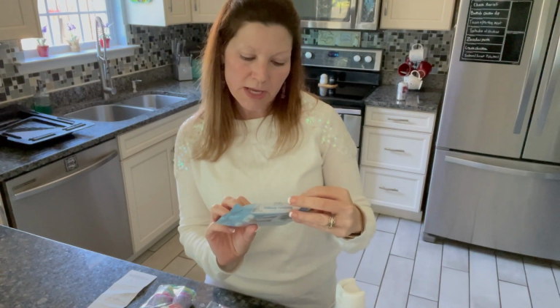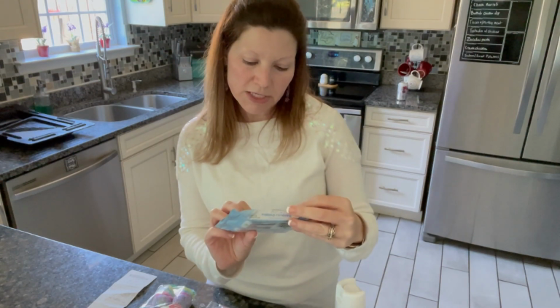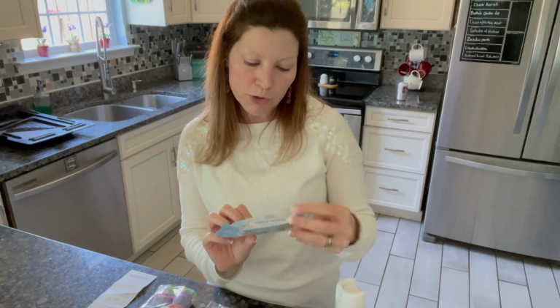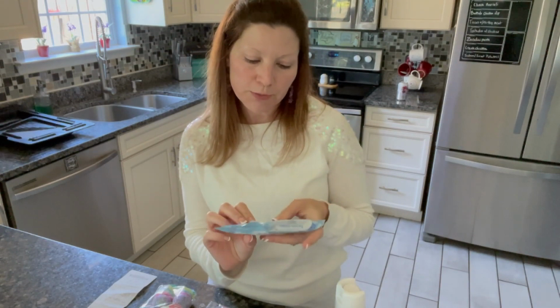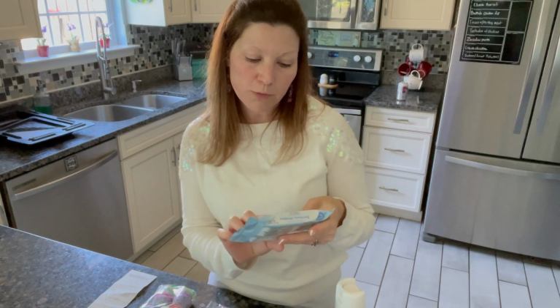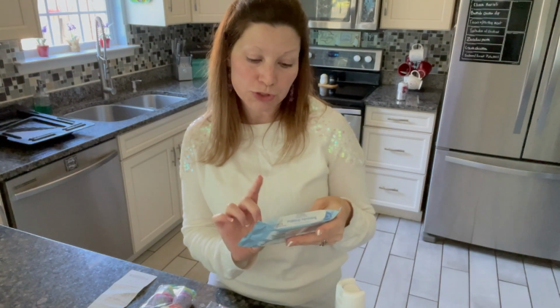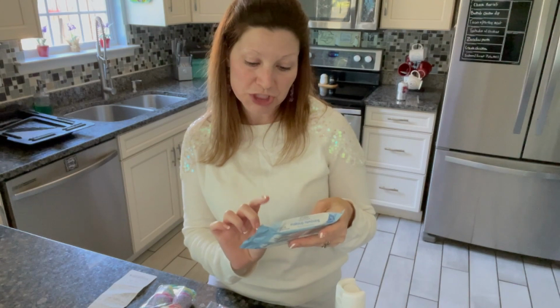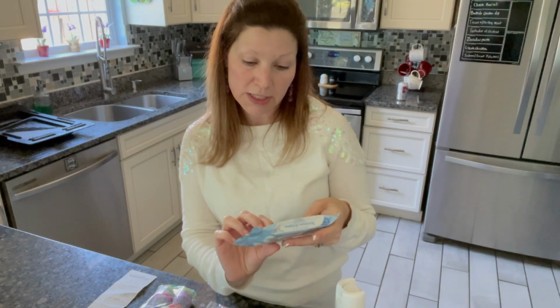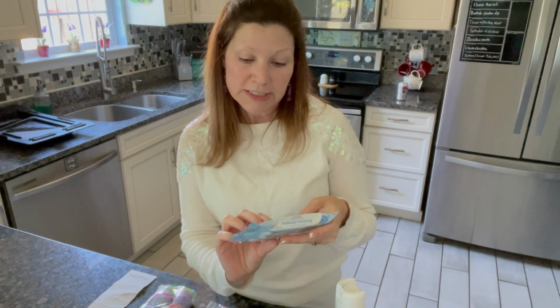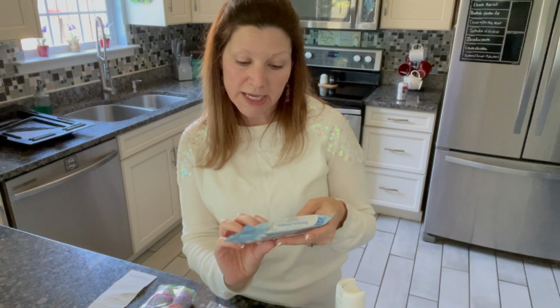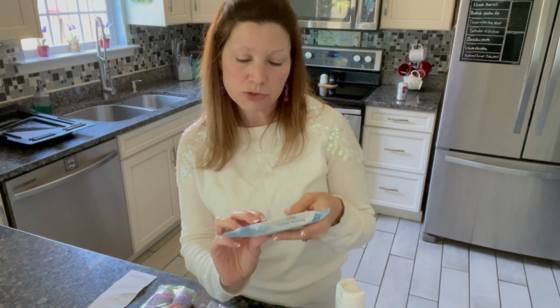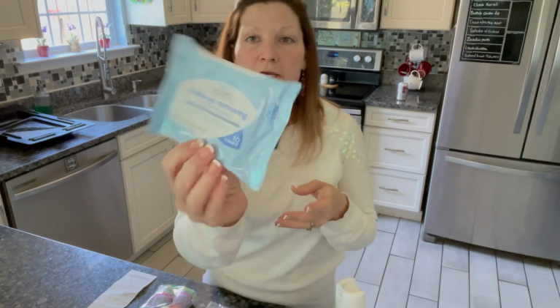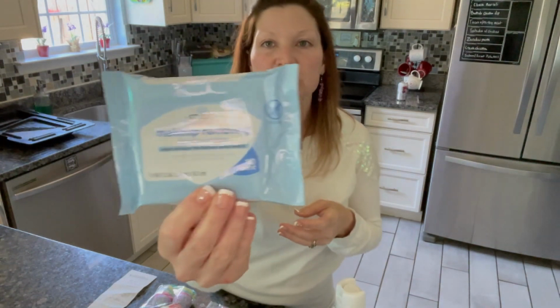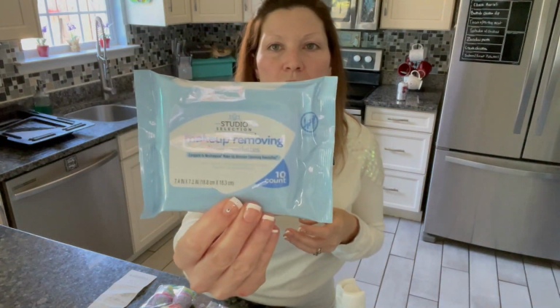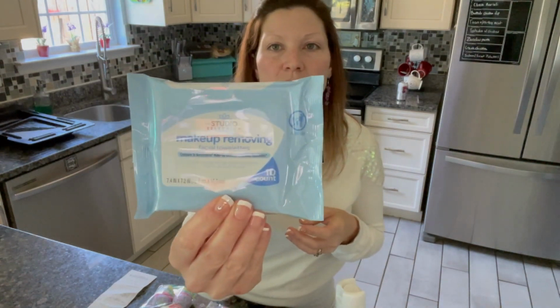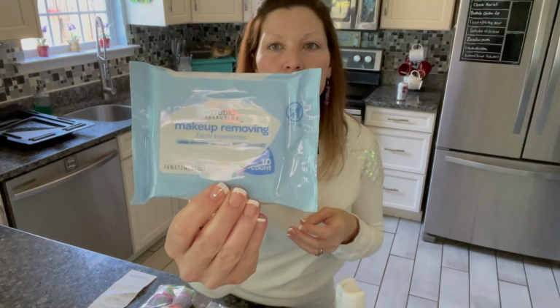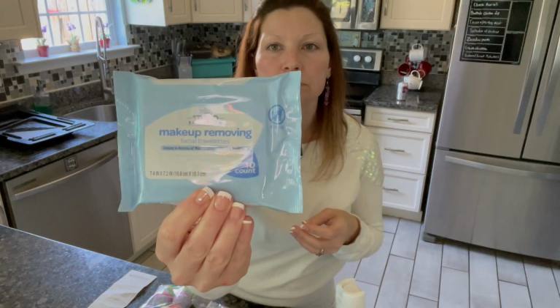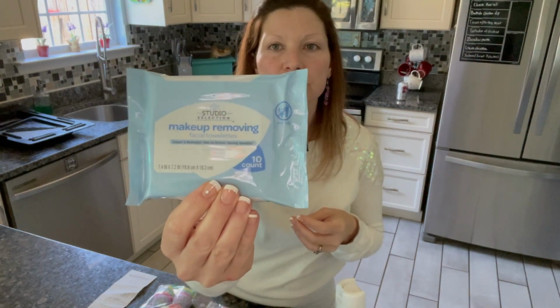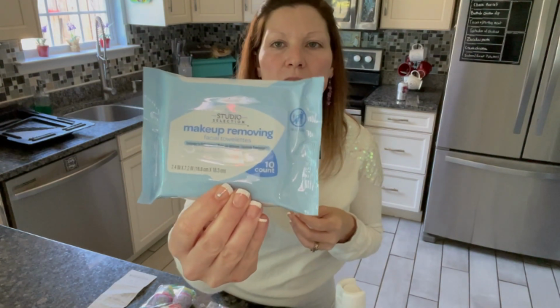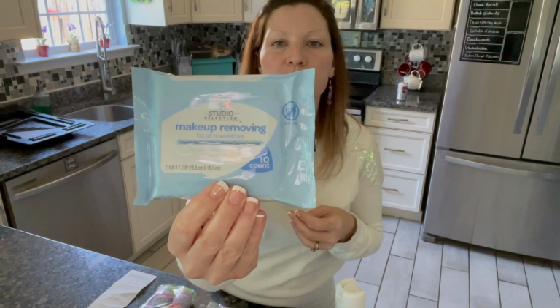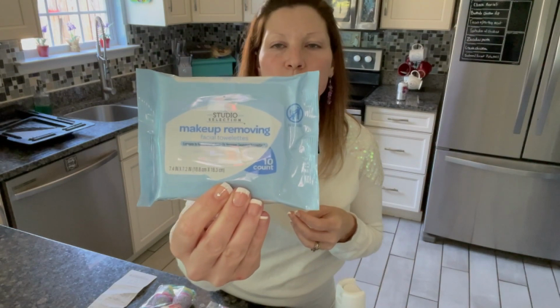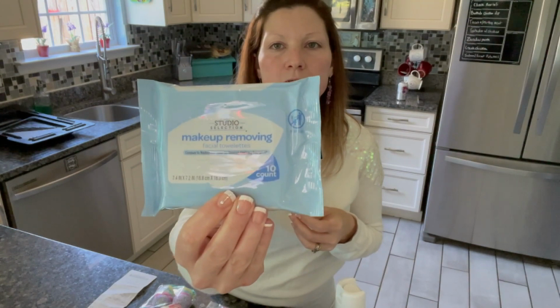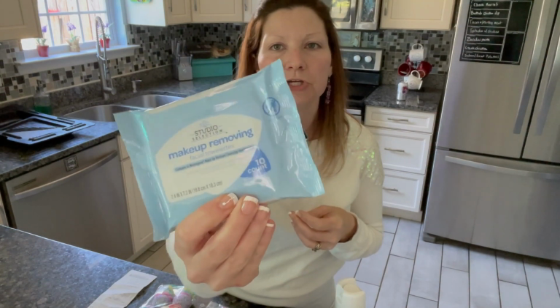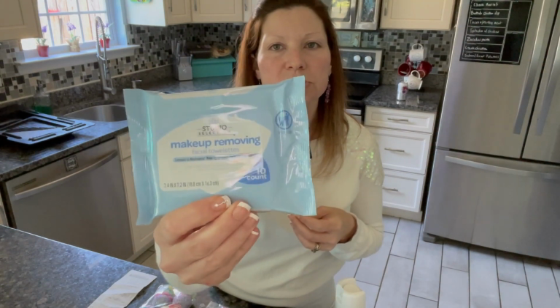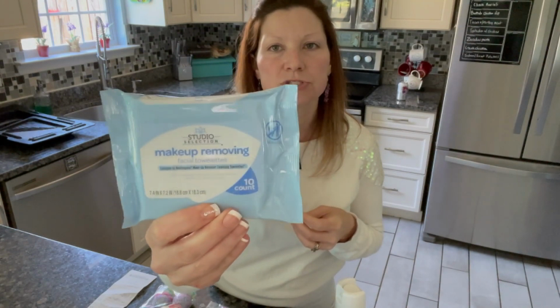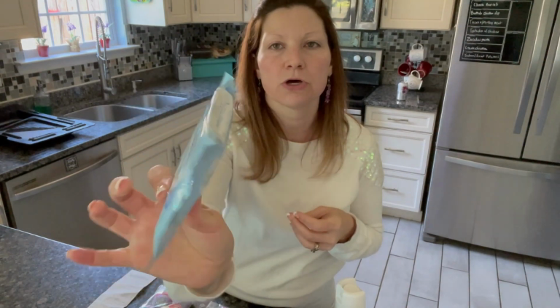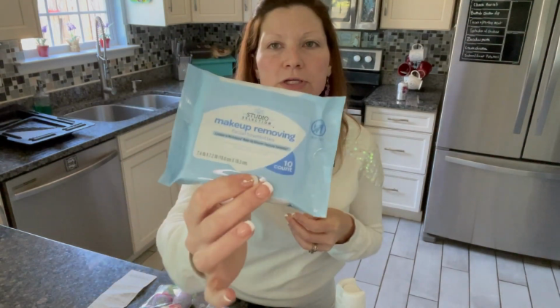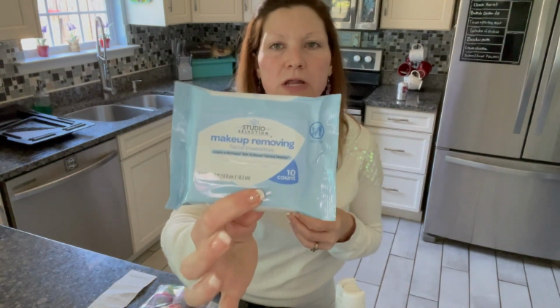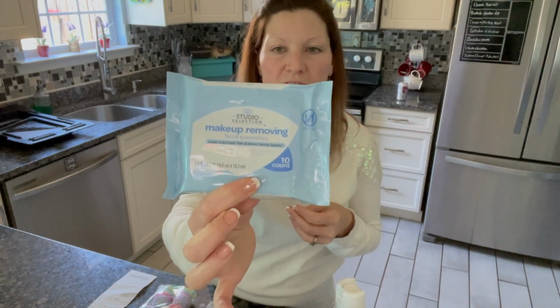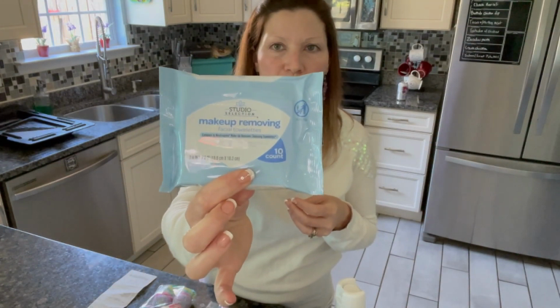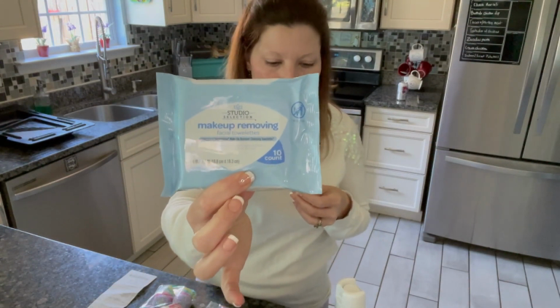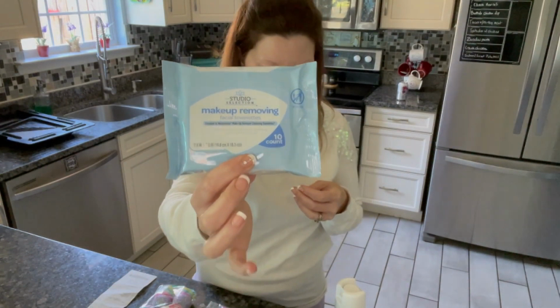This is a makeup remover comparable to Neutrogena, 10 count. This was only a dollar, so you got a little over a week's use there — just a little over it. And I think that's pretty good for a buck.